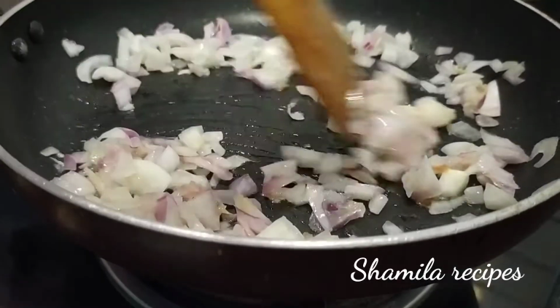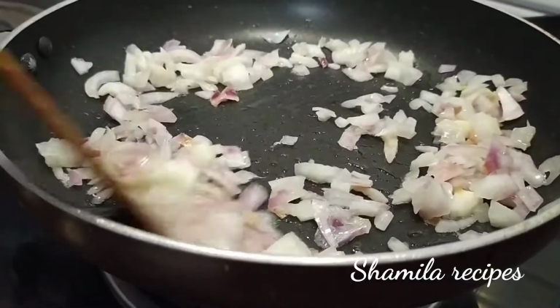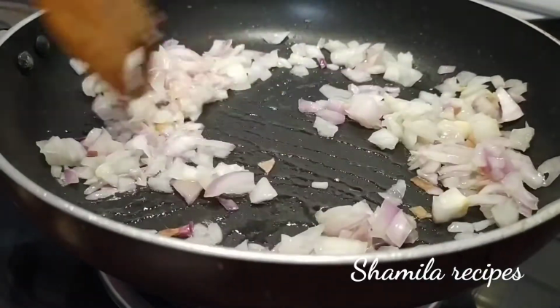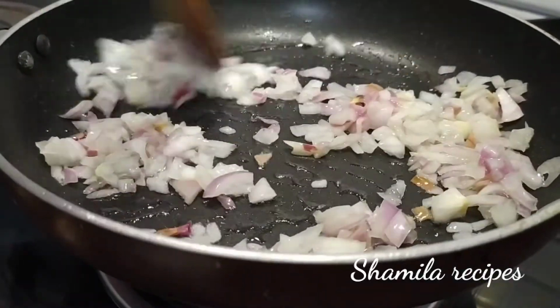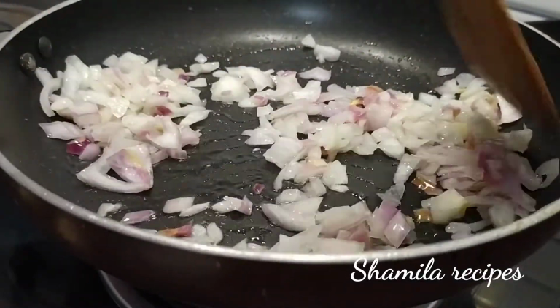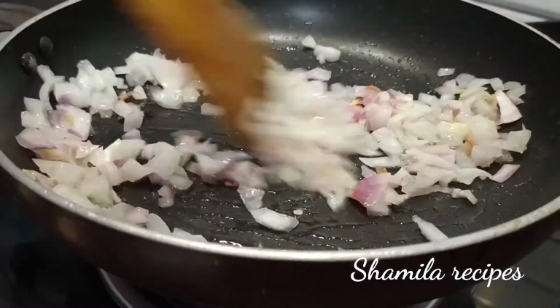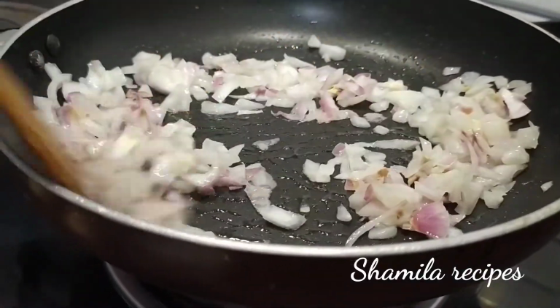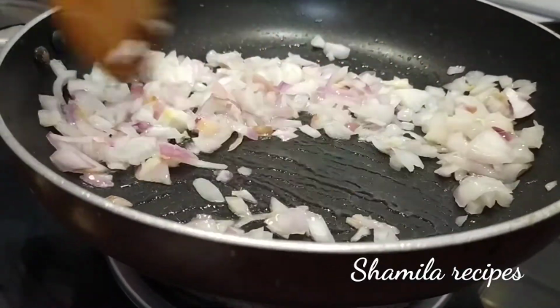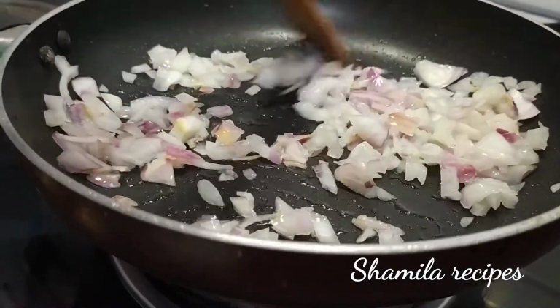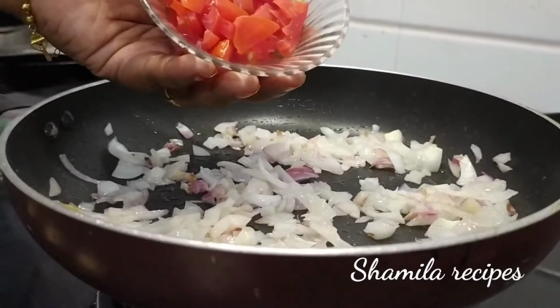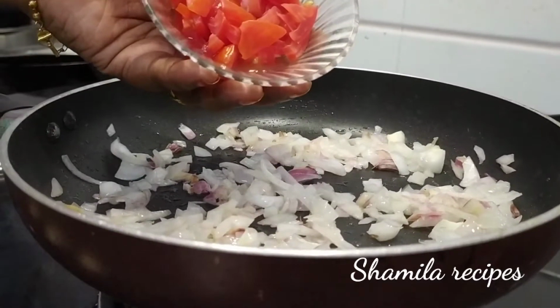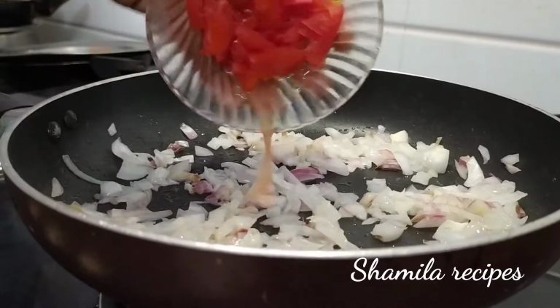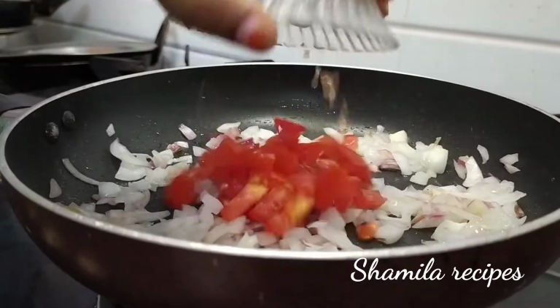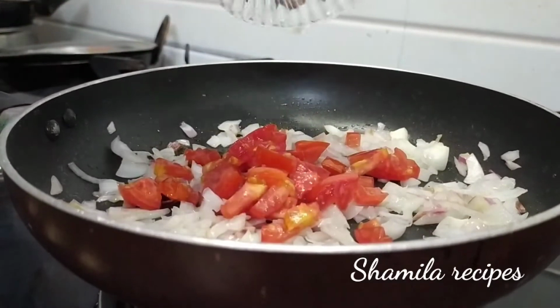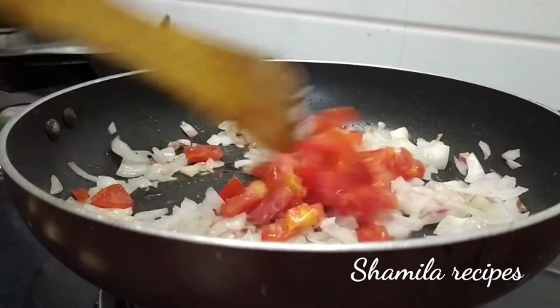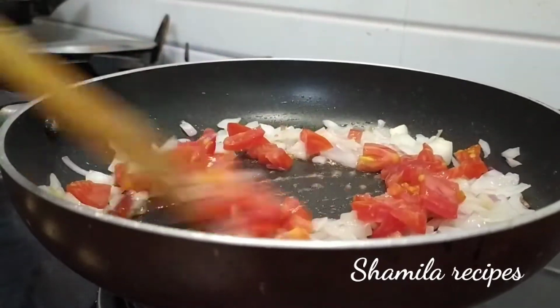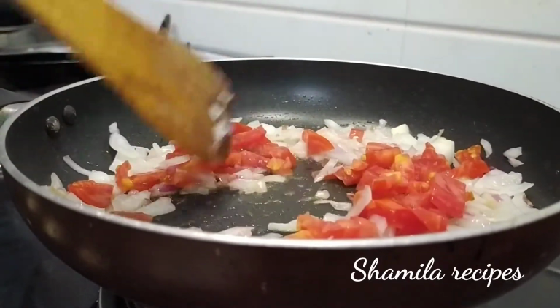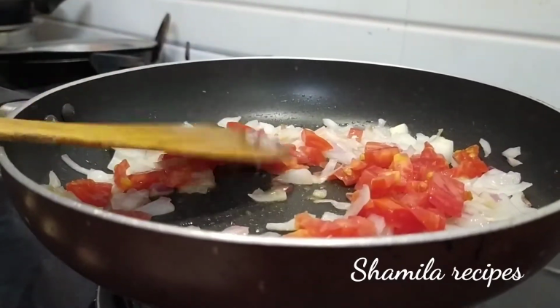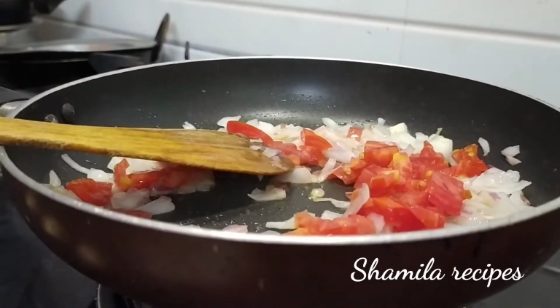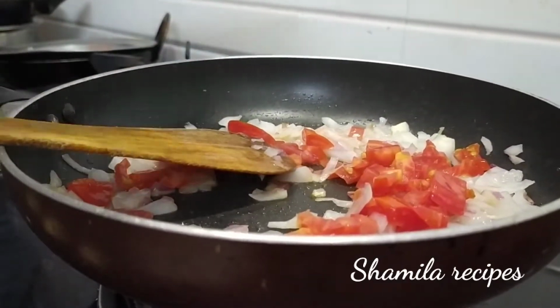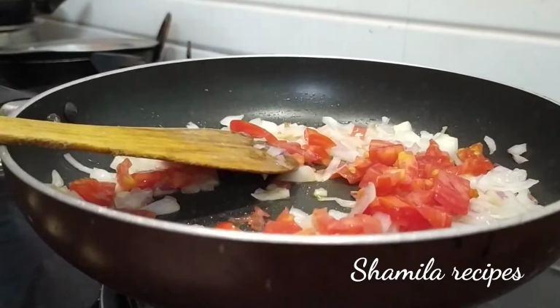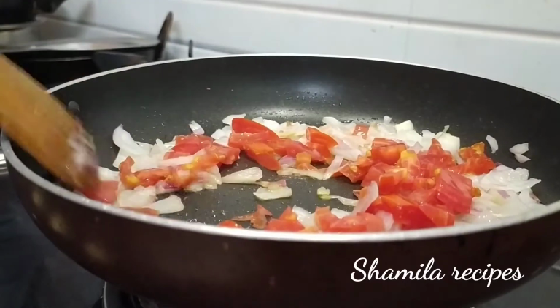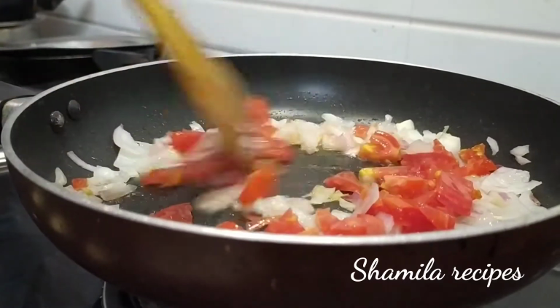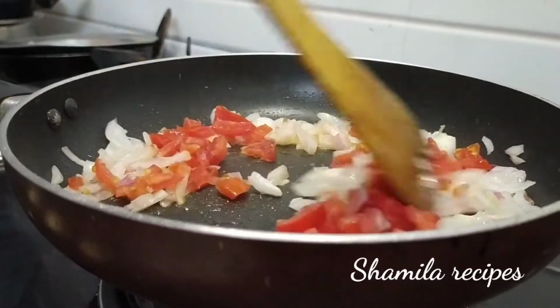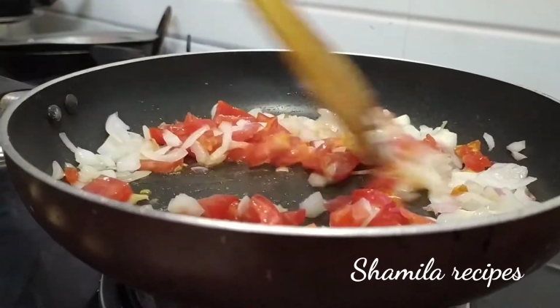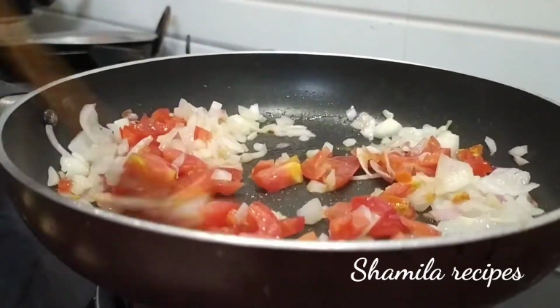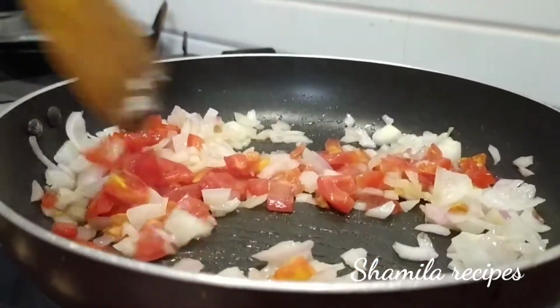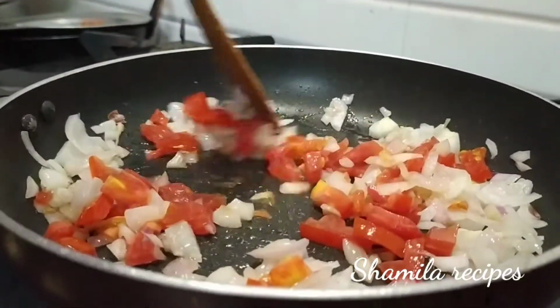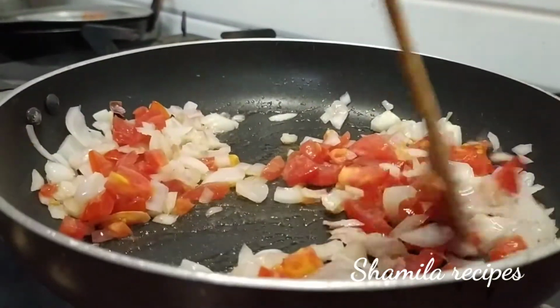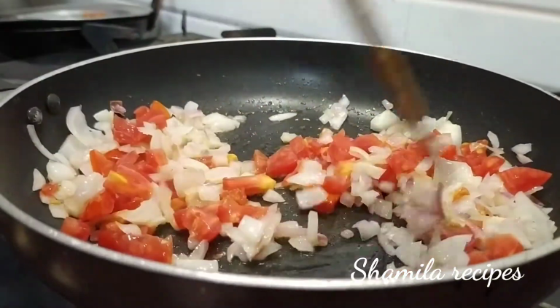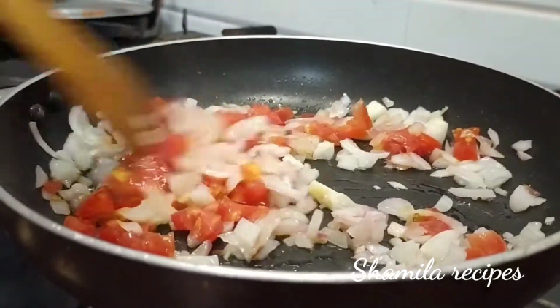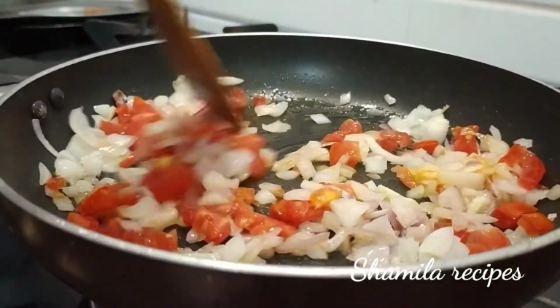When we cut the salt, let's cut it. Put a while in a bit more.